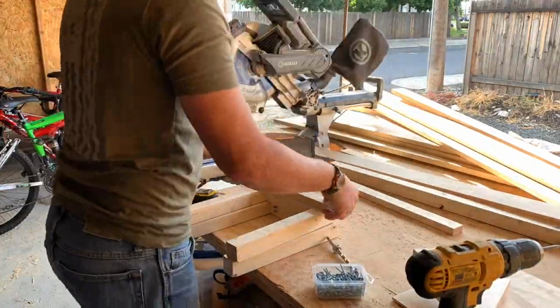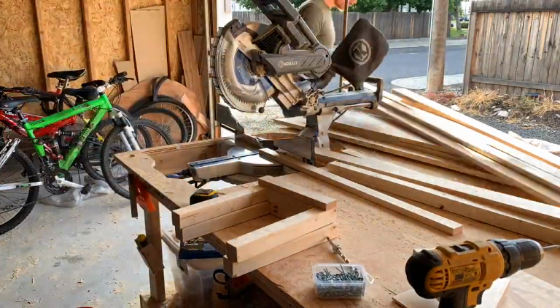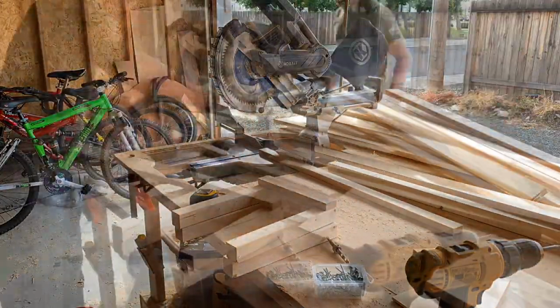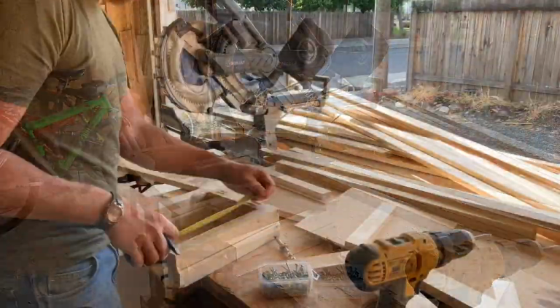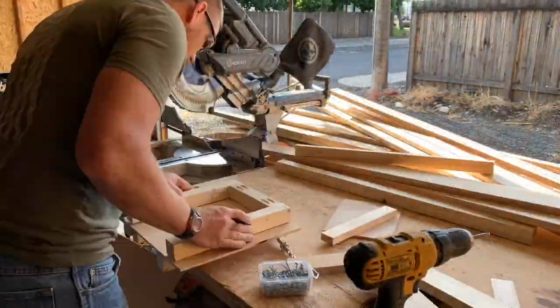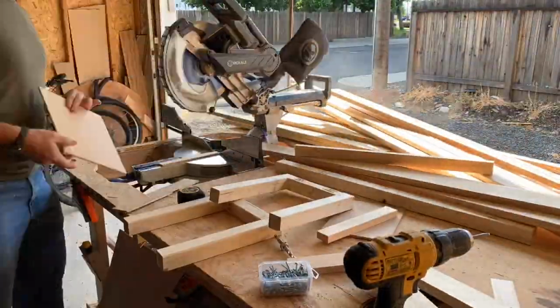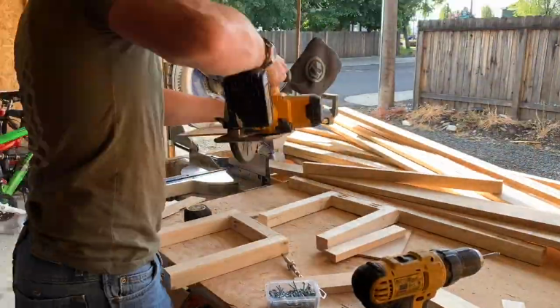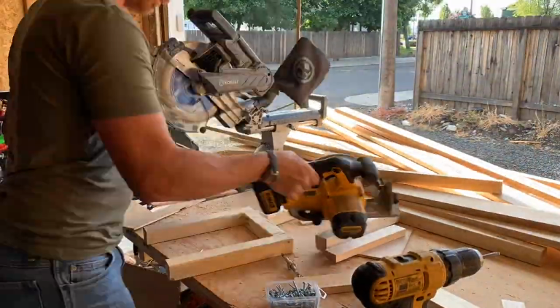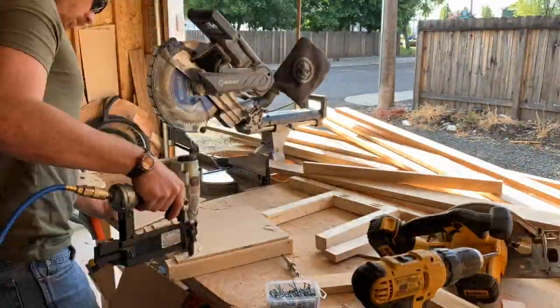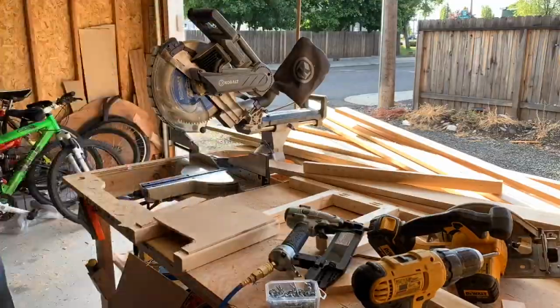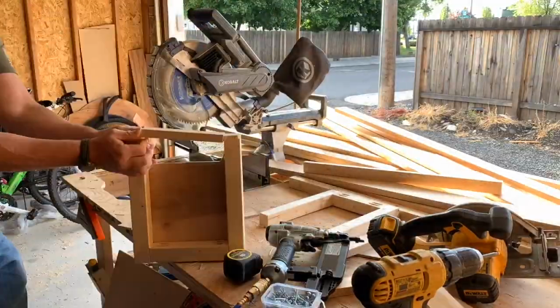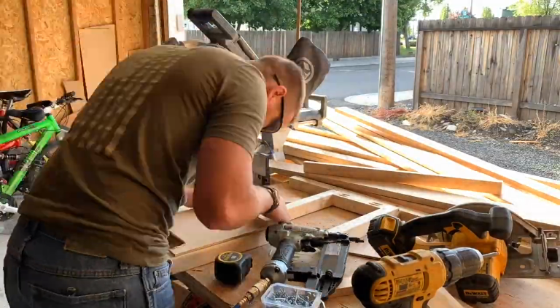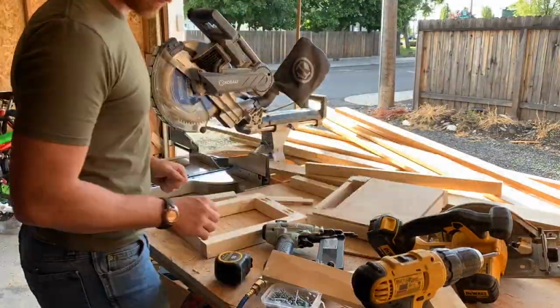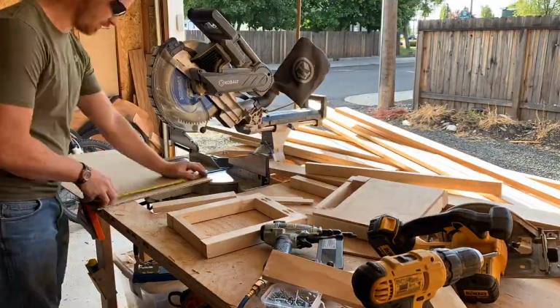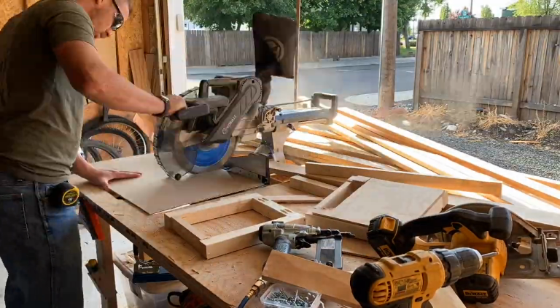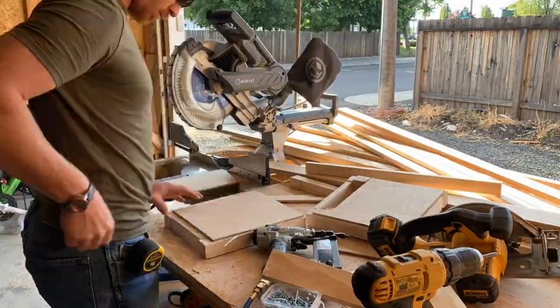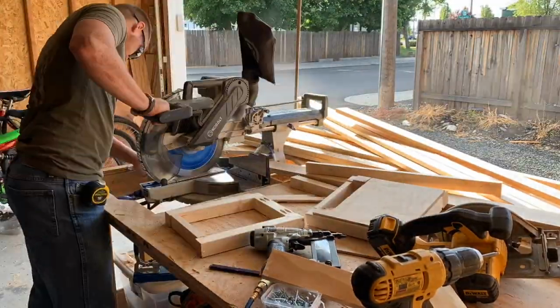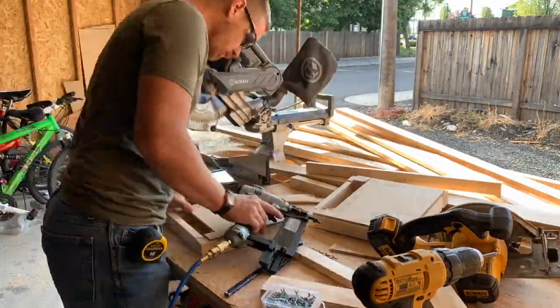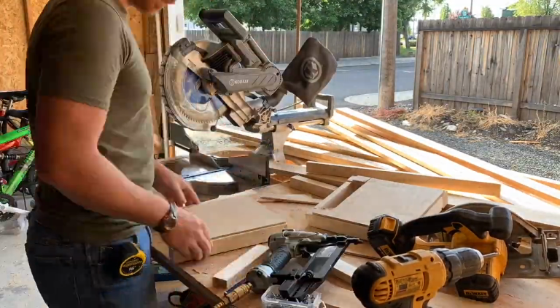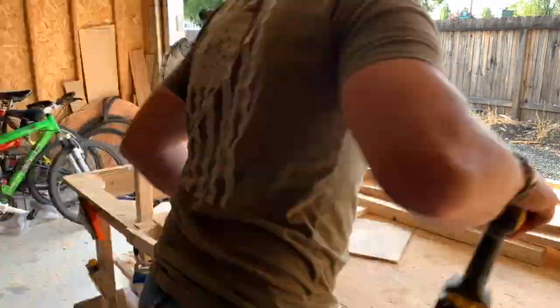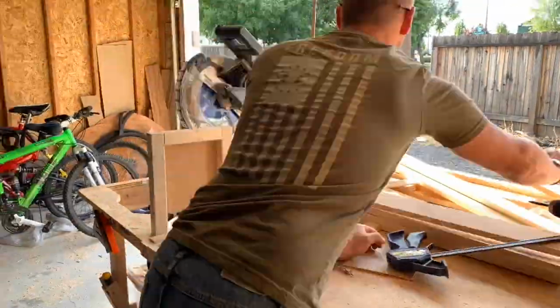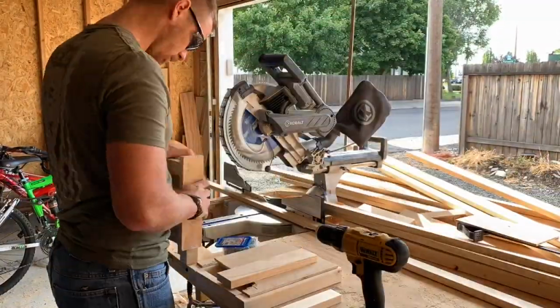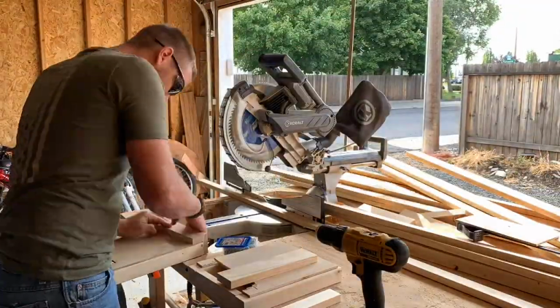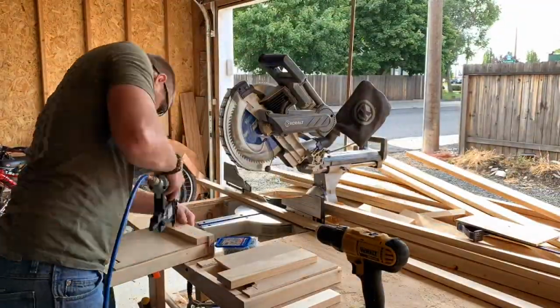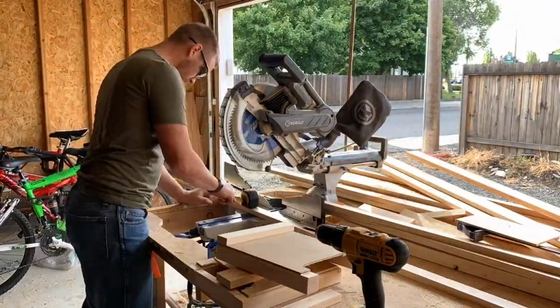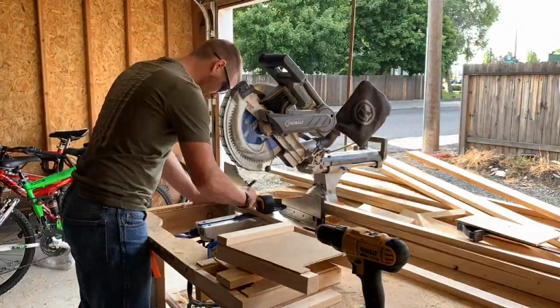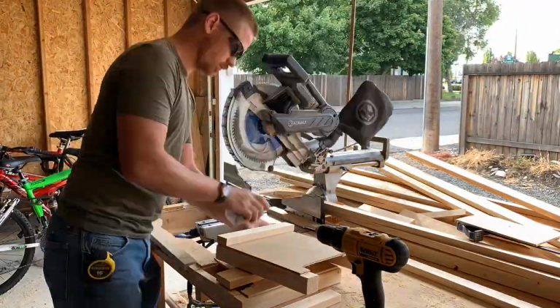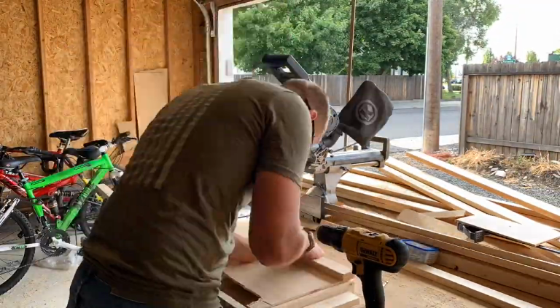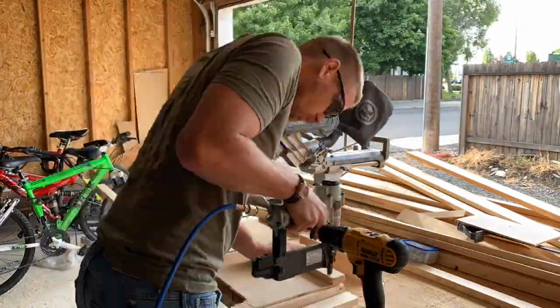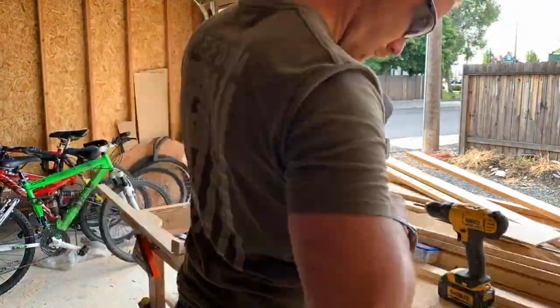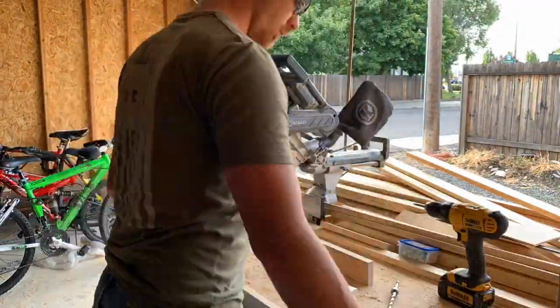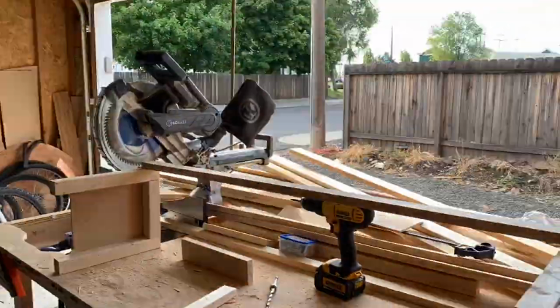Then I'm going to grab my ash plywood and cut a 10 and a half by 11. Then I'm going to cut a 1x2 that's going to be 8 inches — 4 of those — and a 1x2 that's going to be 11 inches, and also a 1x3 that's going to be 10 and a quarter.